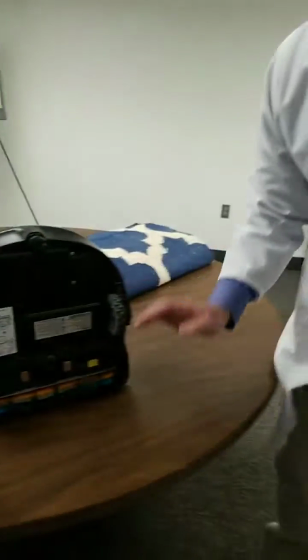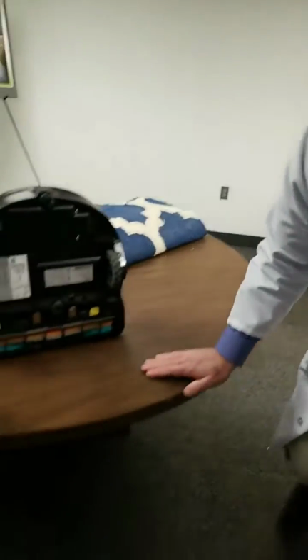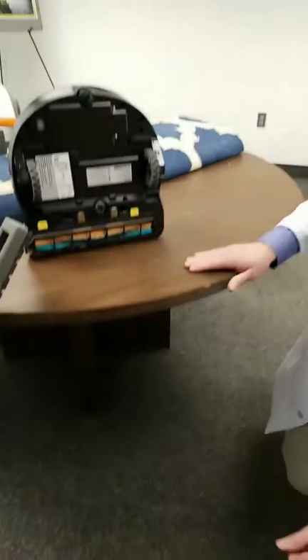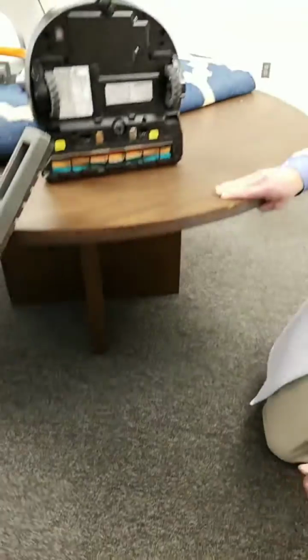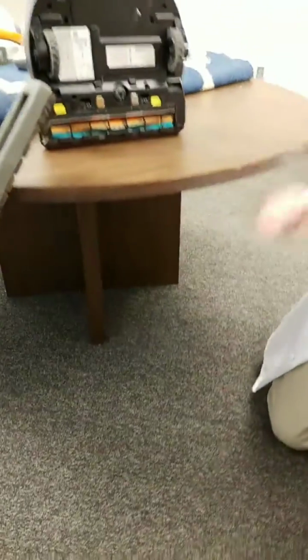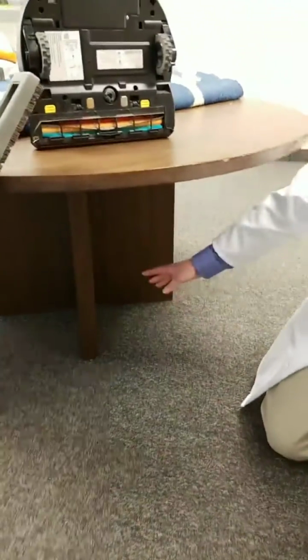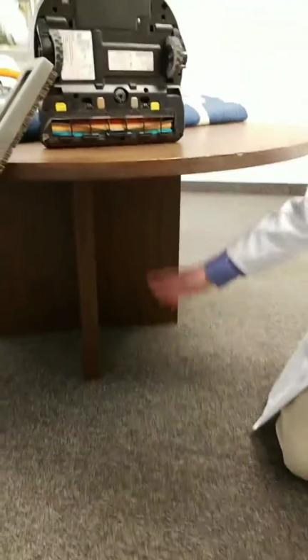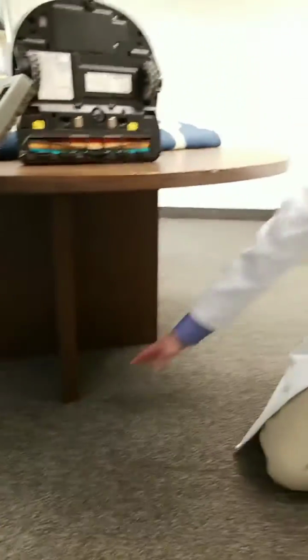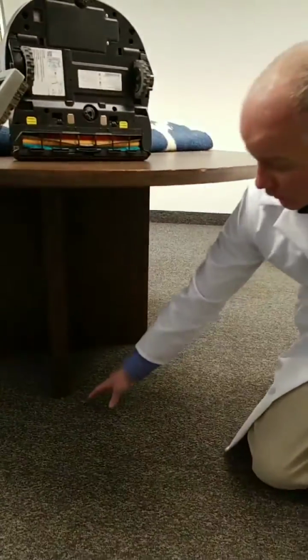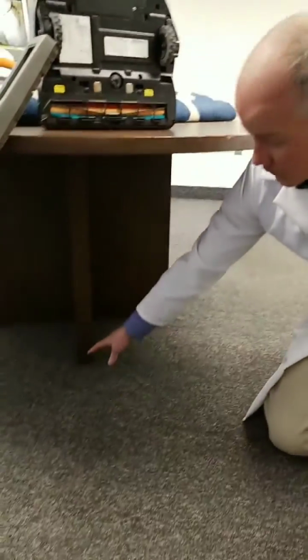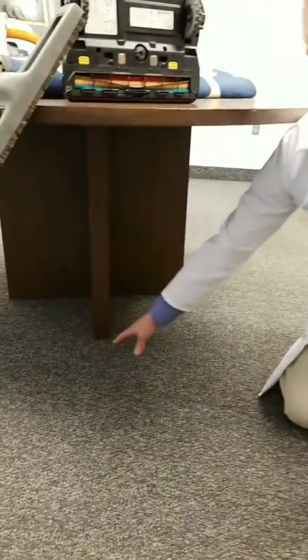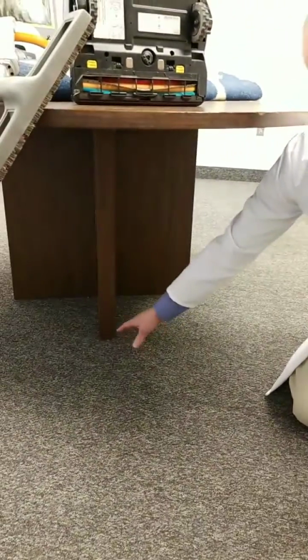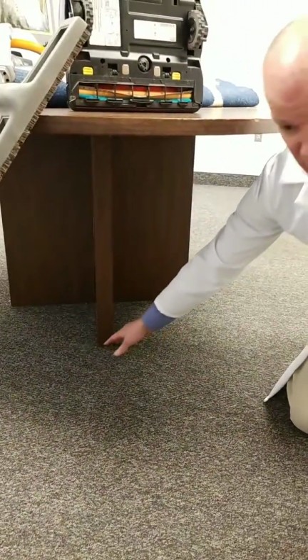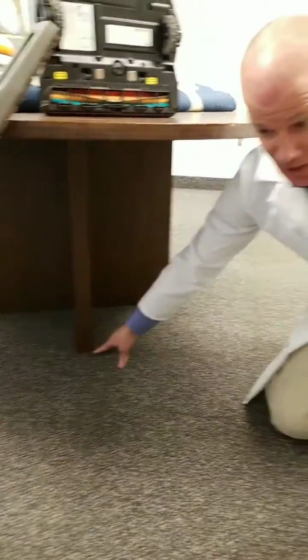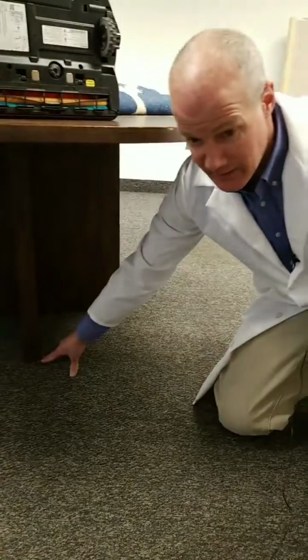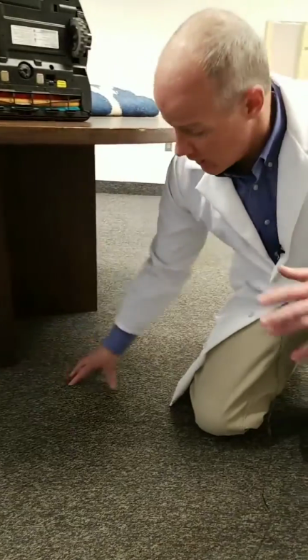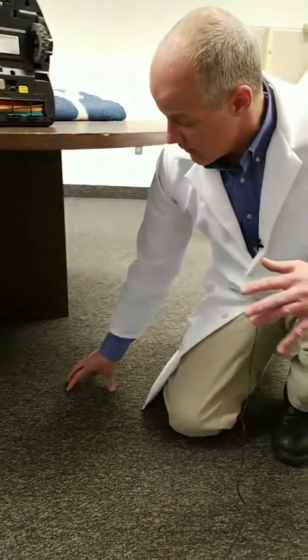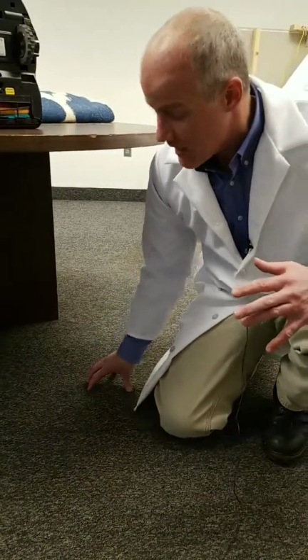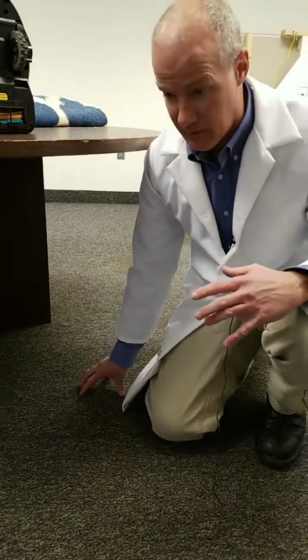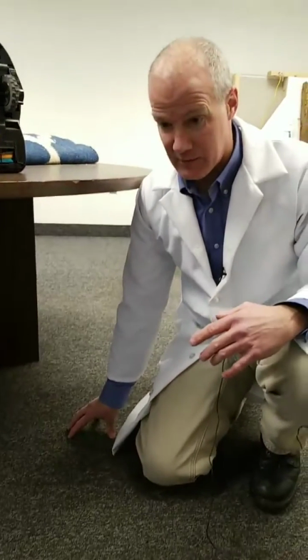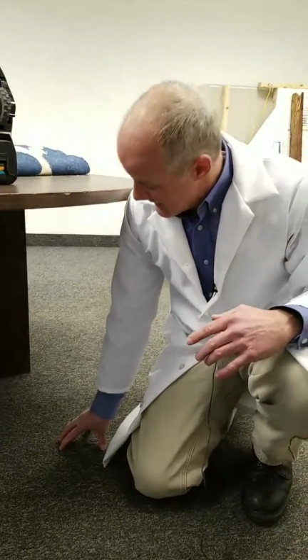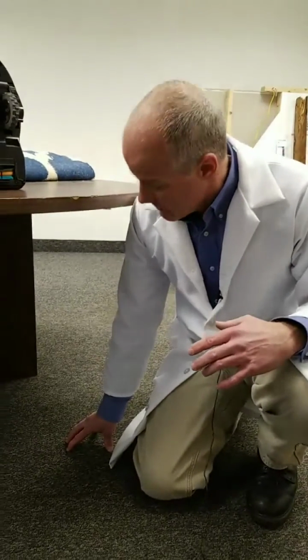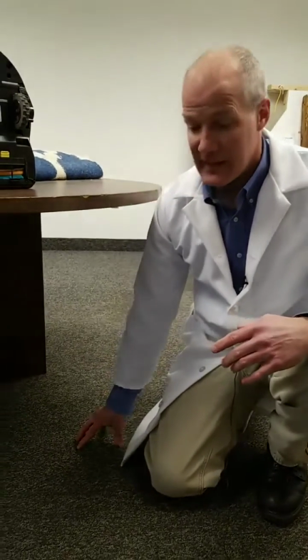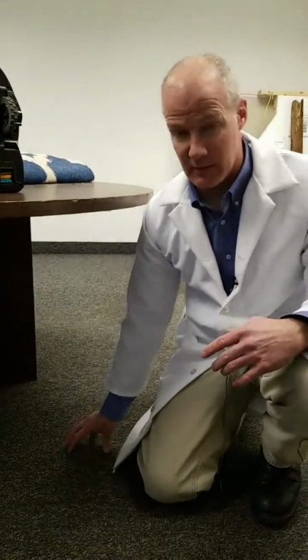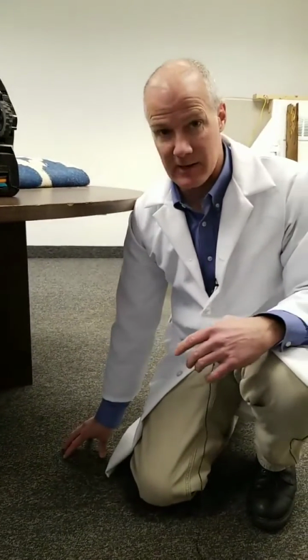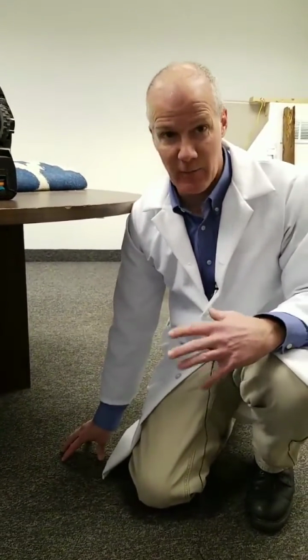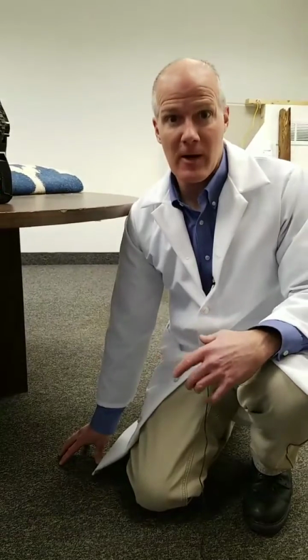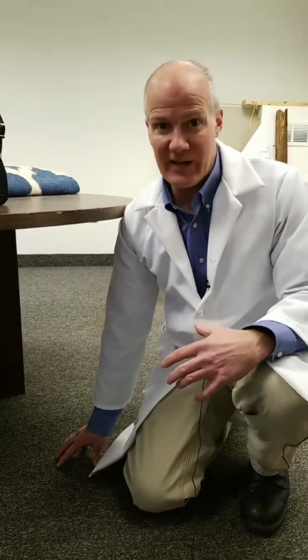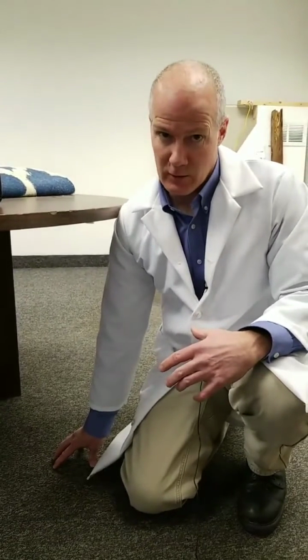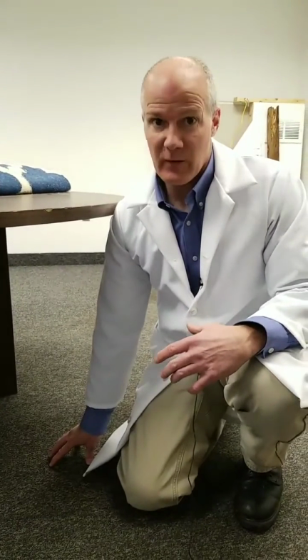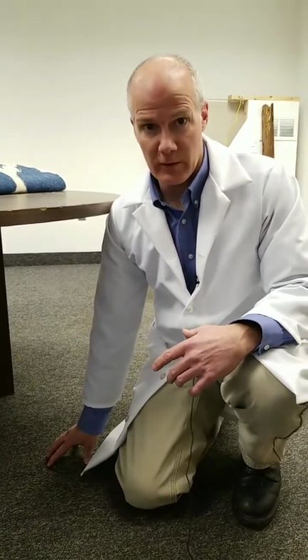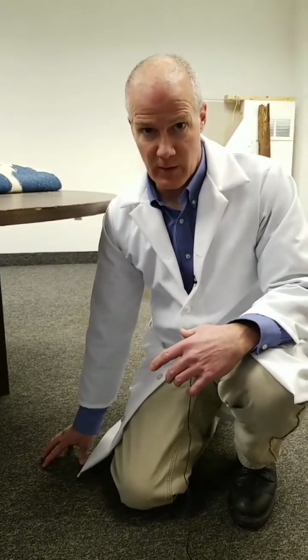Underneath this conference table, or anything heavy like a piano or sofa, you want to move that occasionally and make sure that you get under the legs or under the area covered by the legs, because that dark area is a preferred feeding source for your clothes moths.